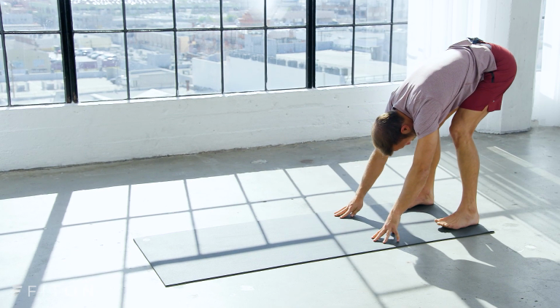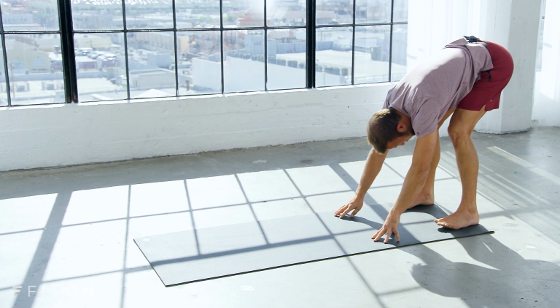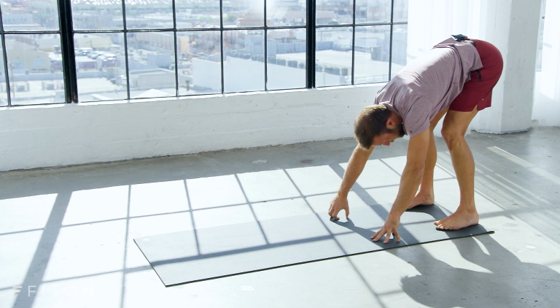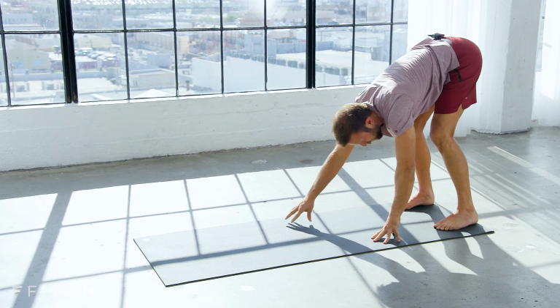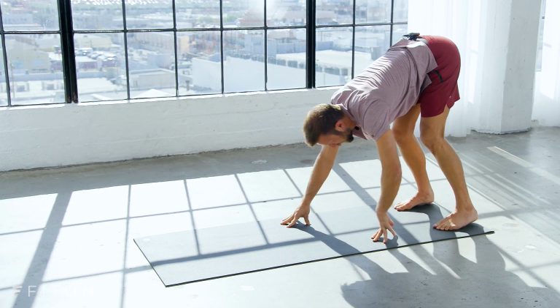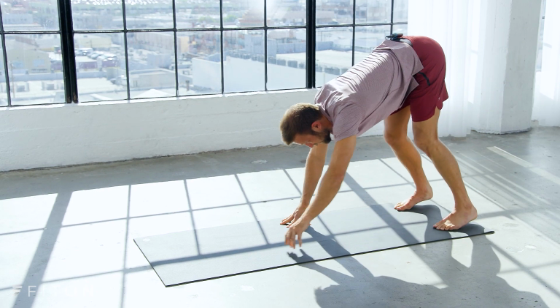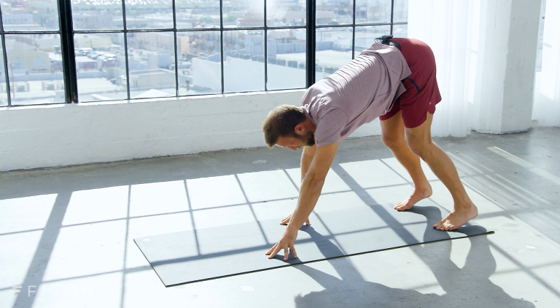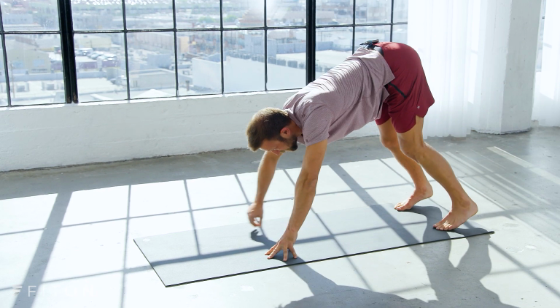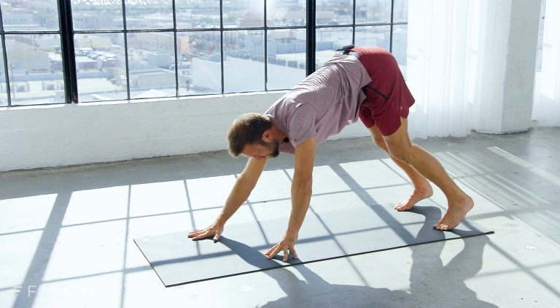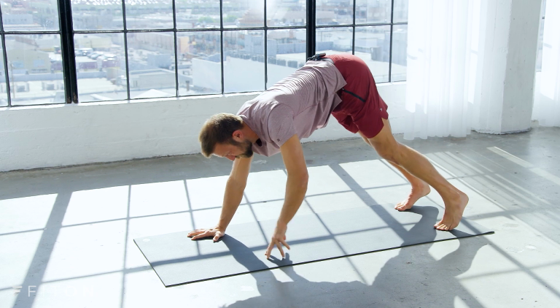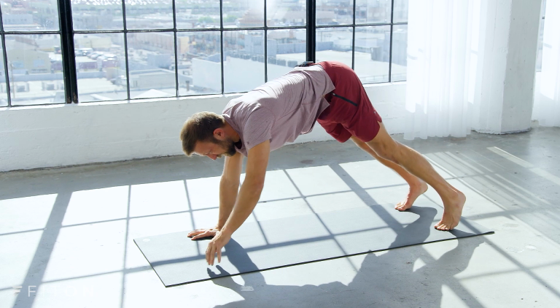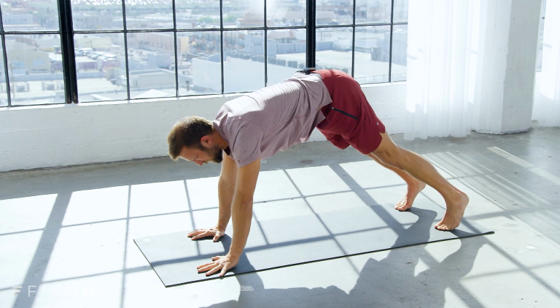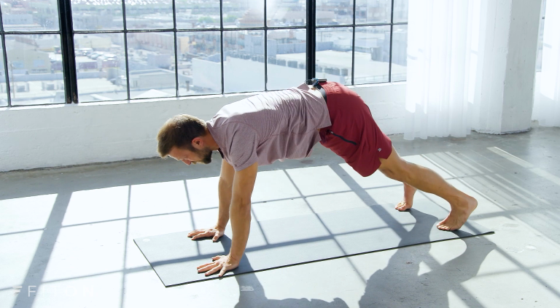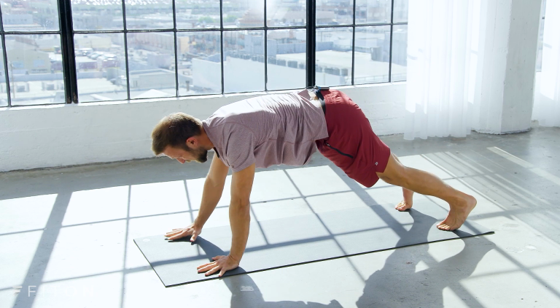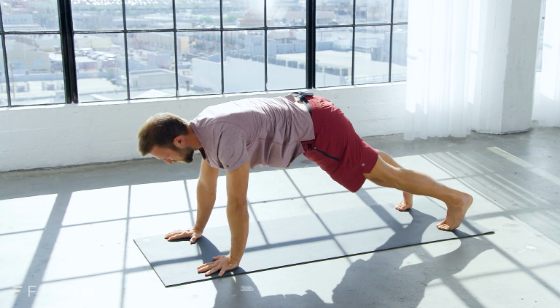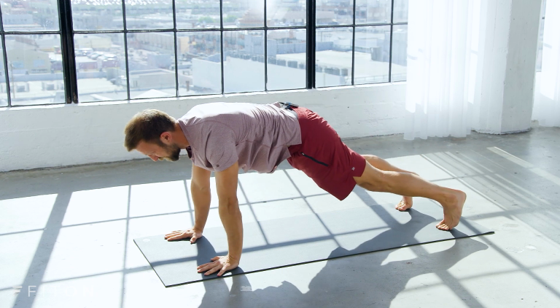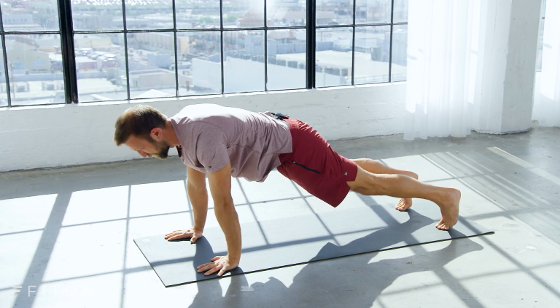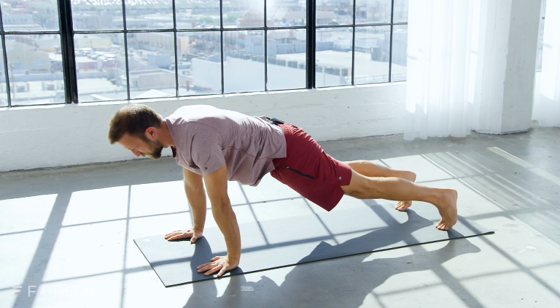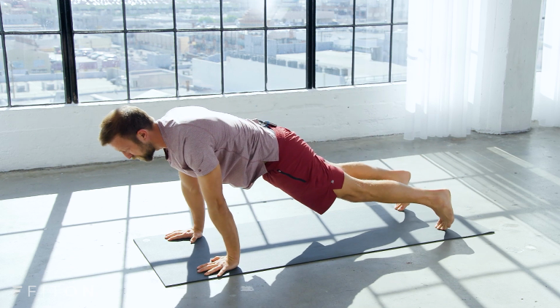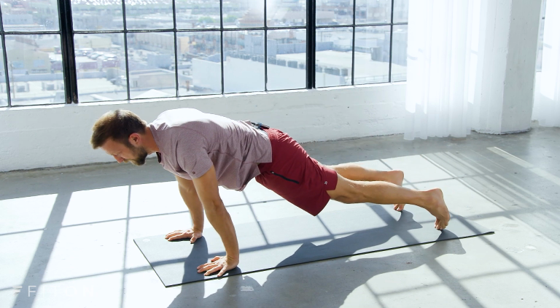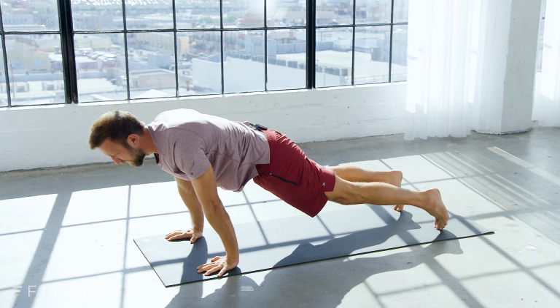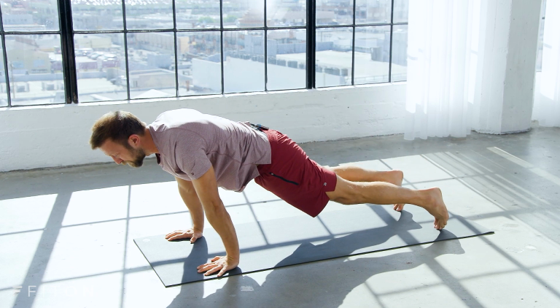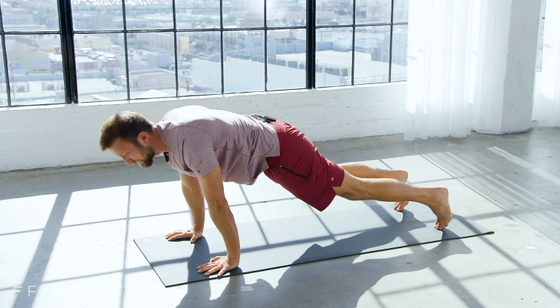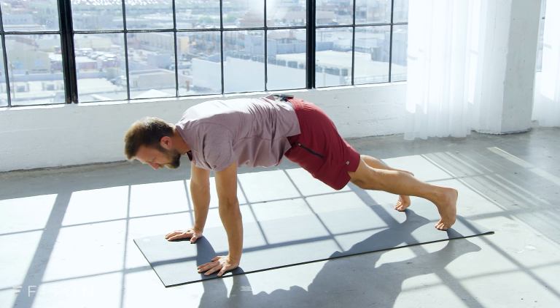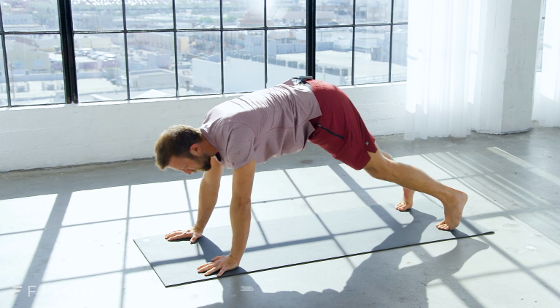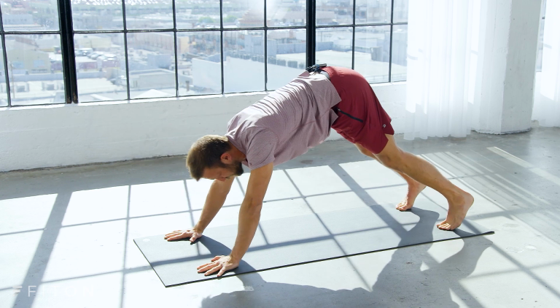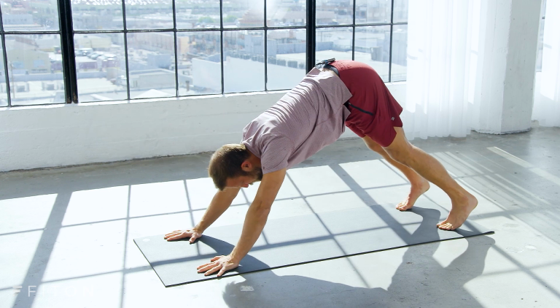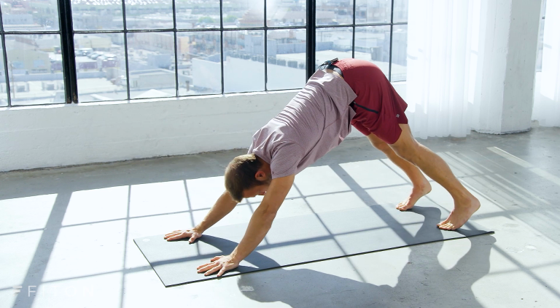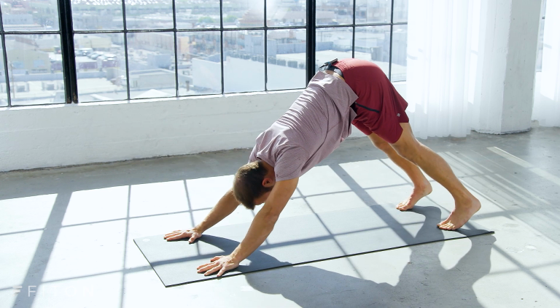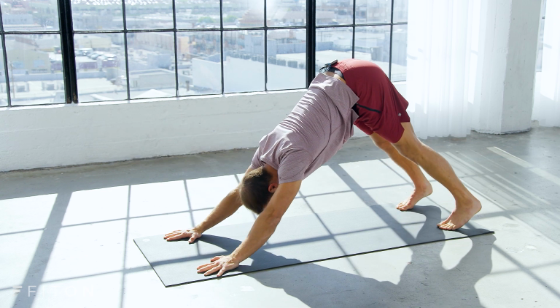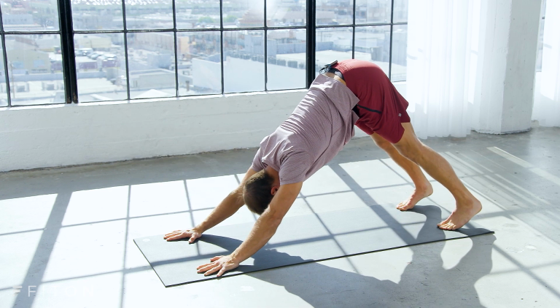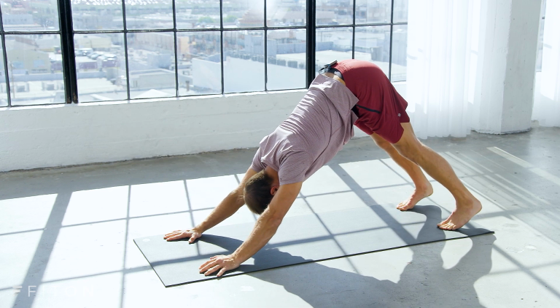One more time, all the way out into plank. A little bit different for this last one — make your arms strong, keep your hands planted, and pull your hips back: downward facing dog.